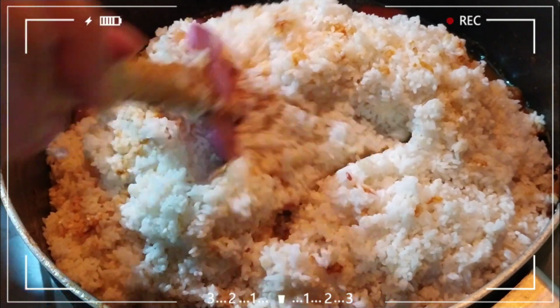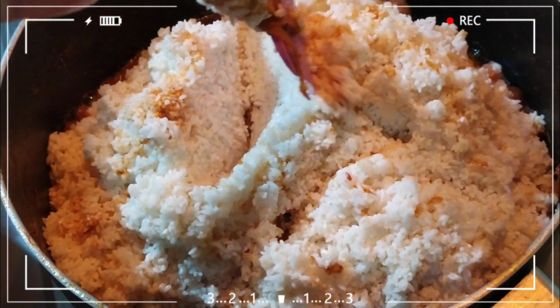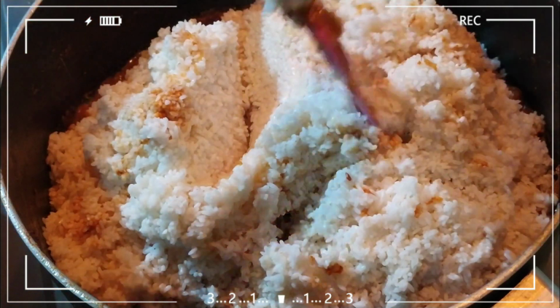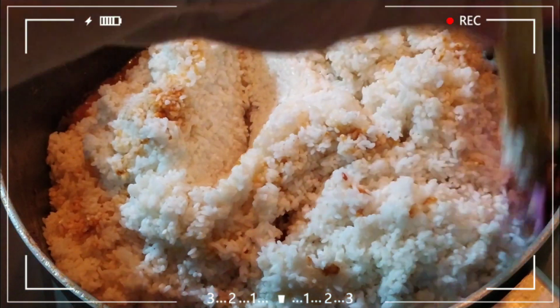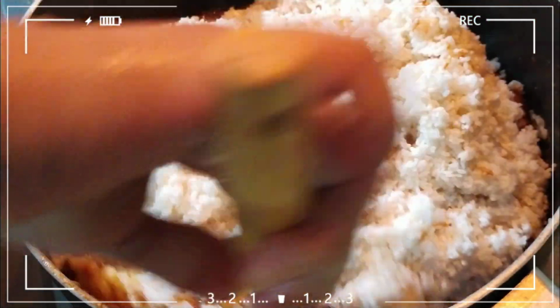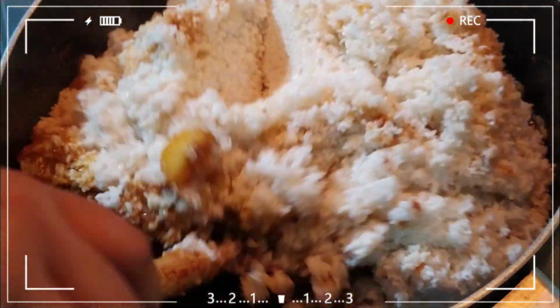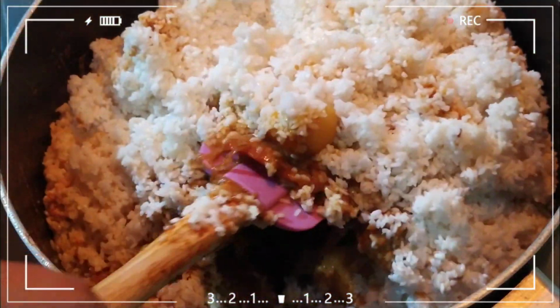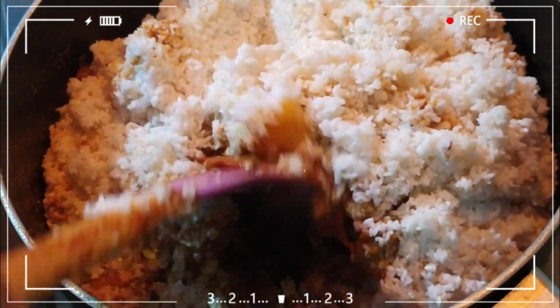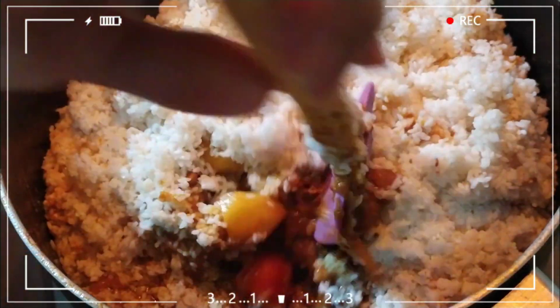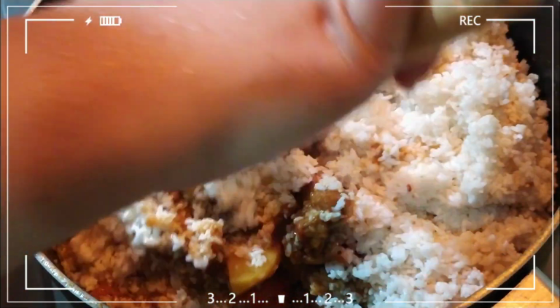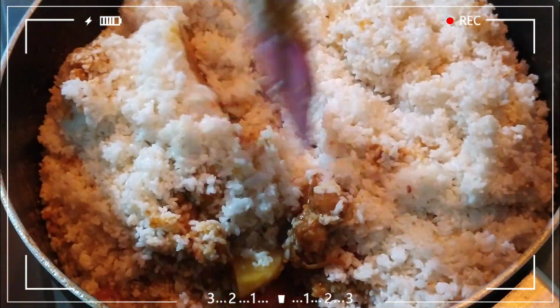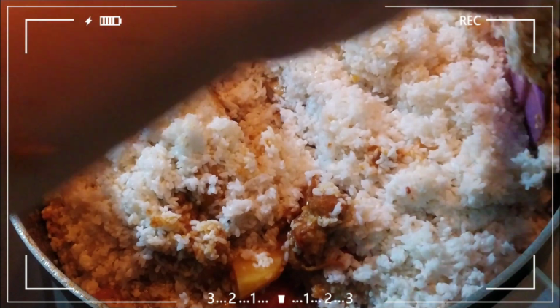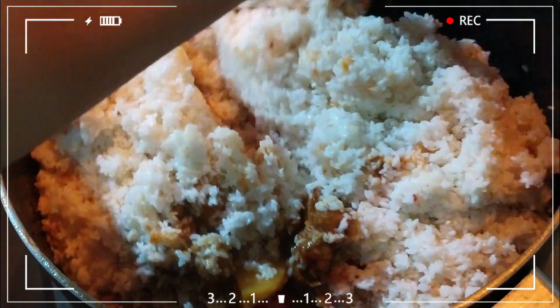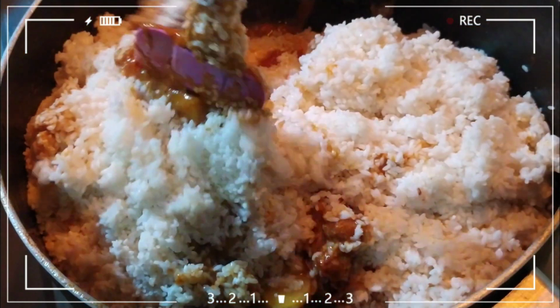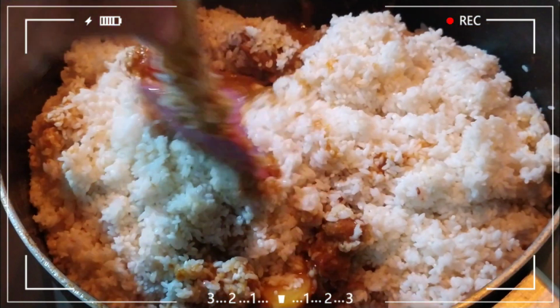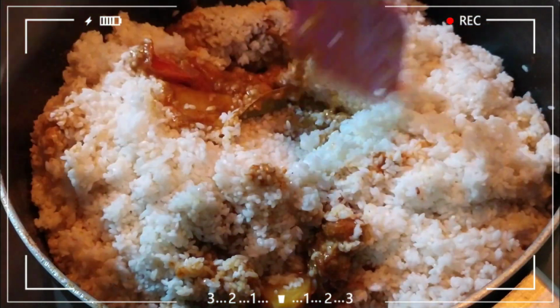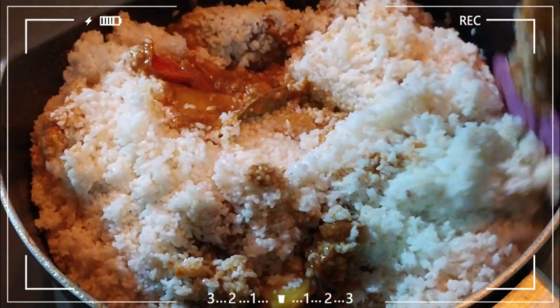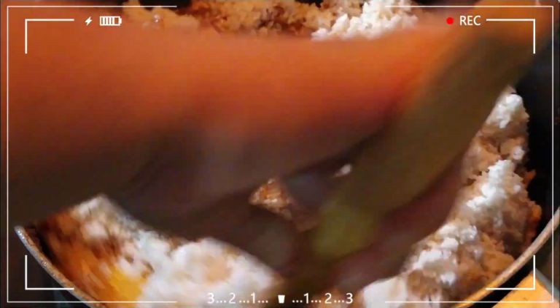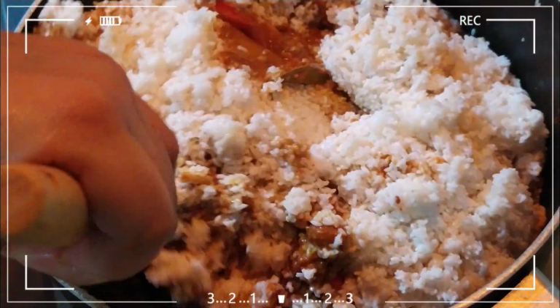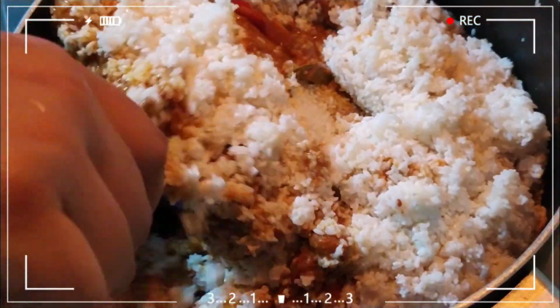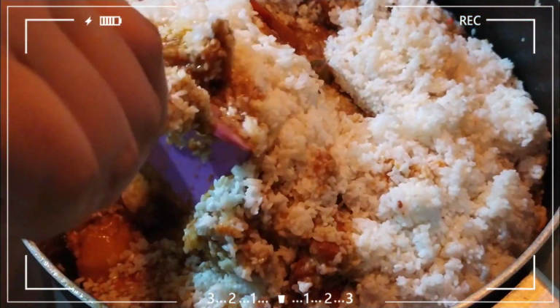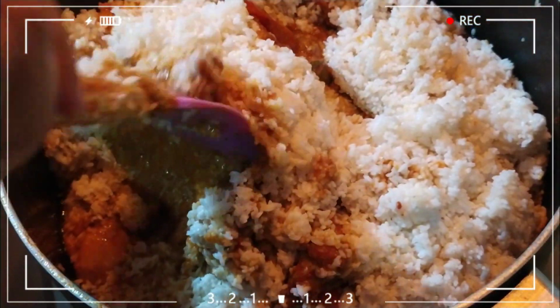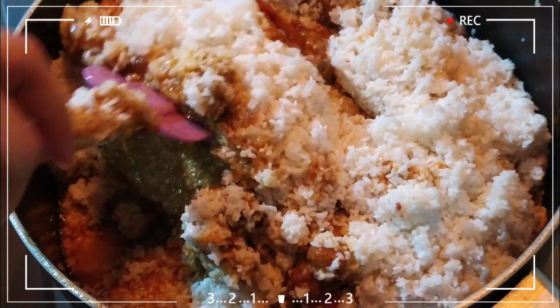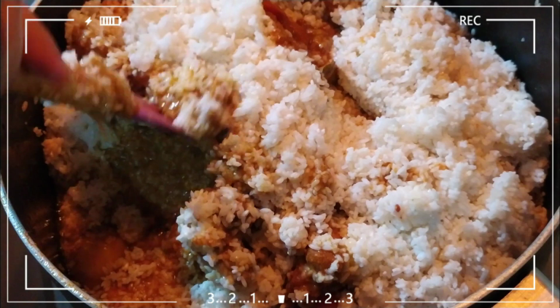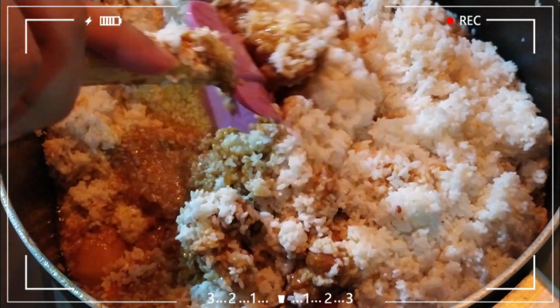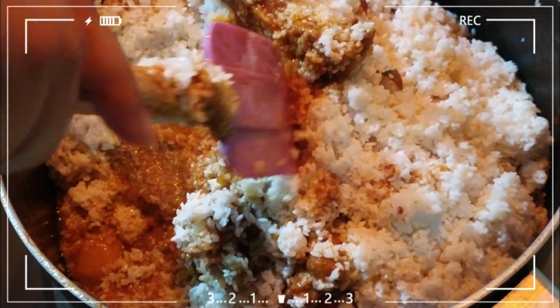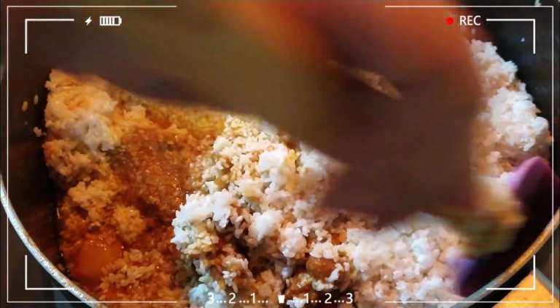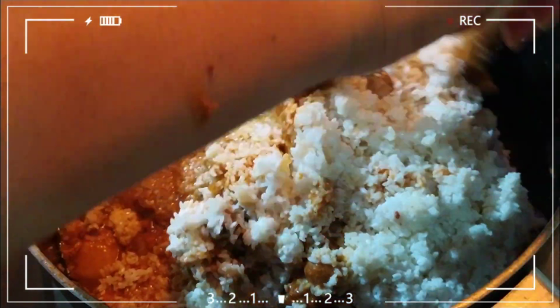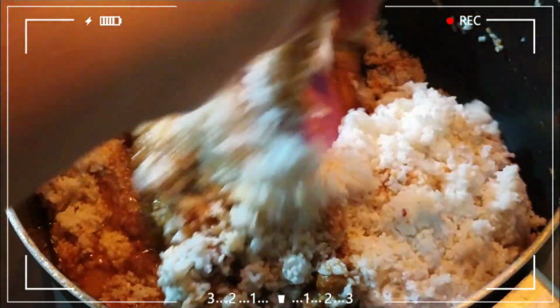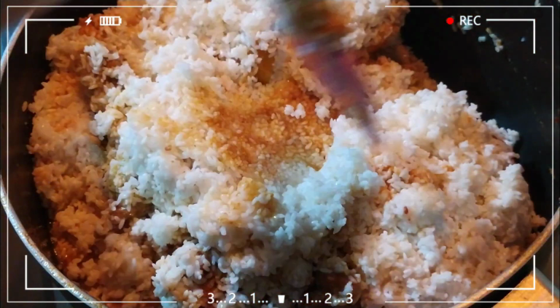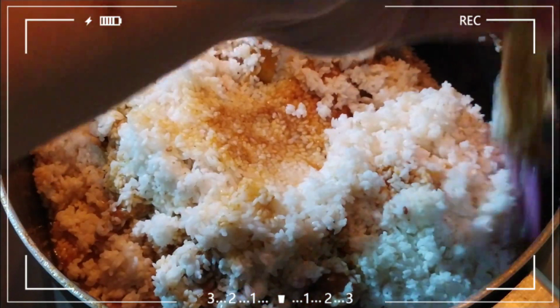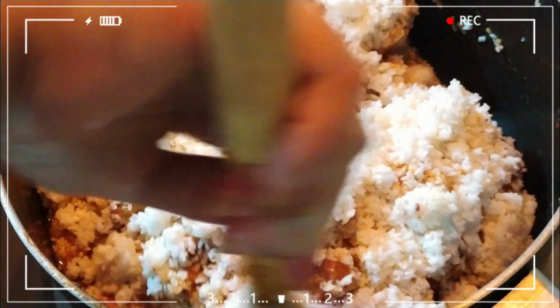I will mix it together with the rice. It's a lovely smell — the smell is good.